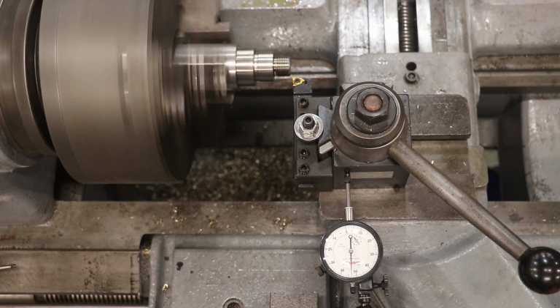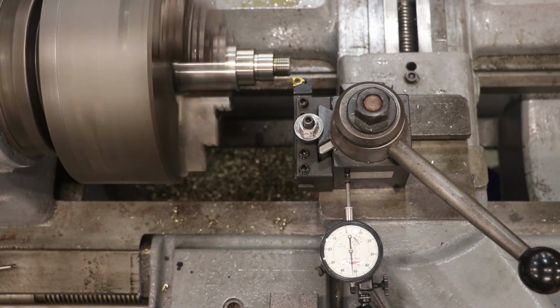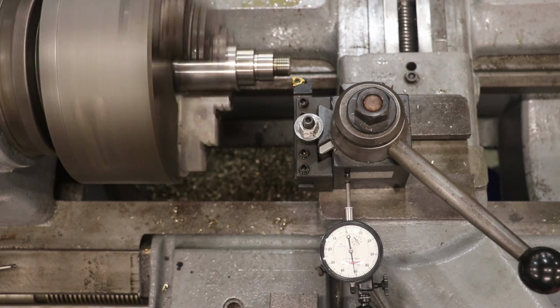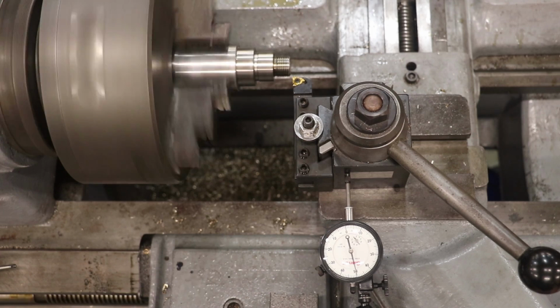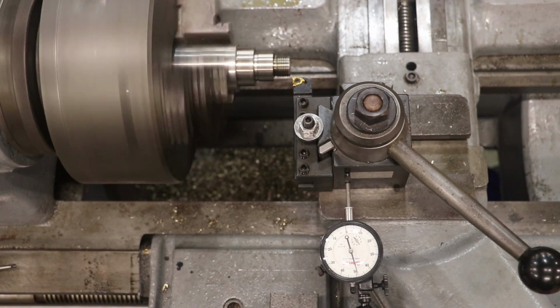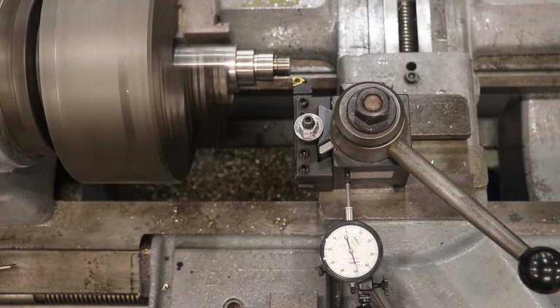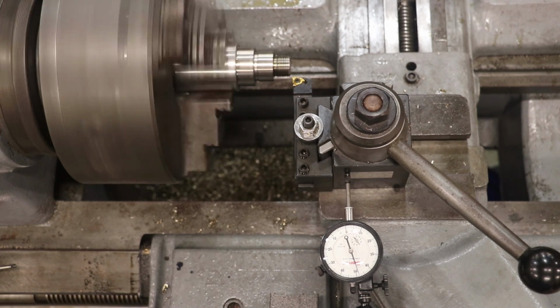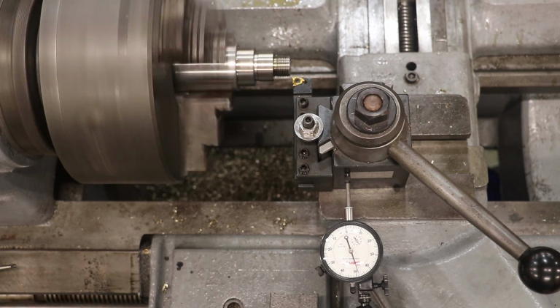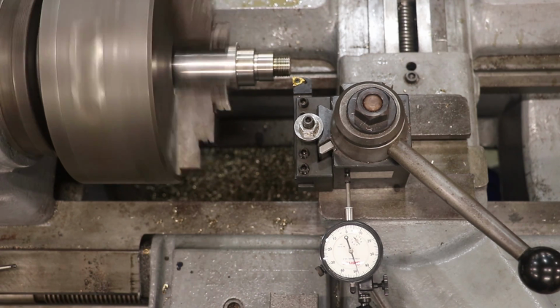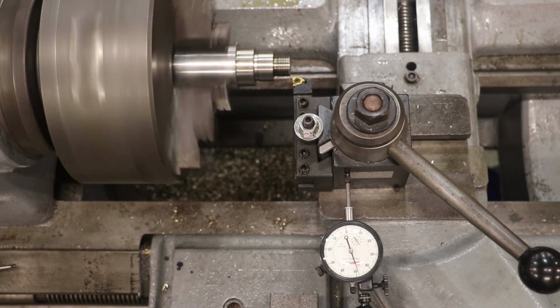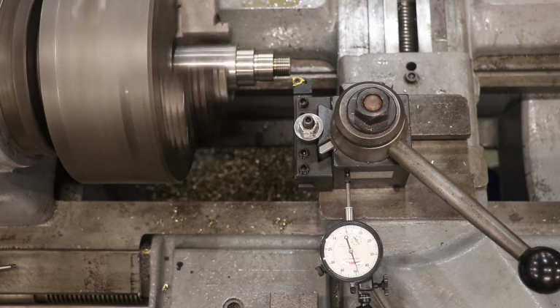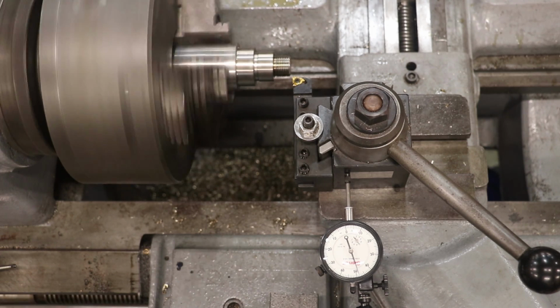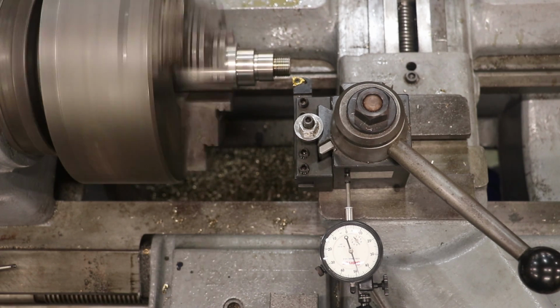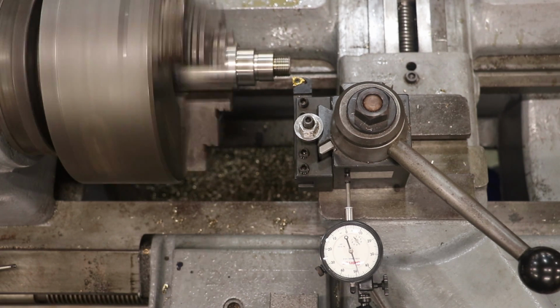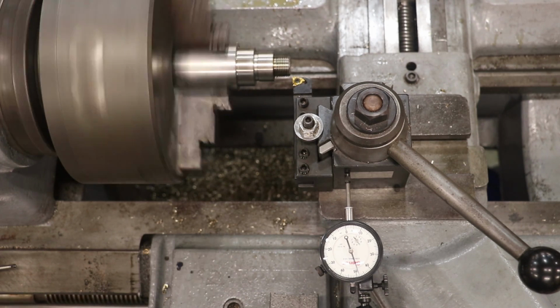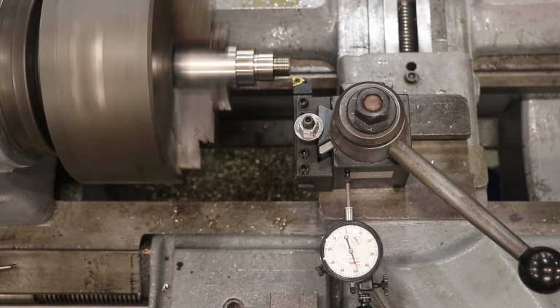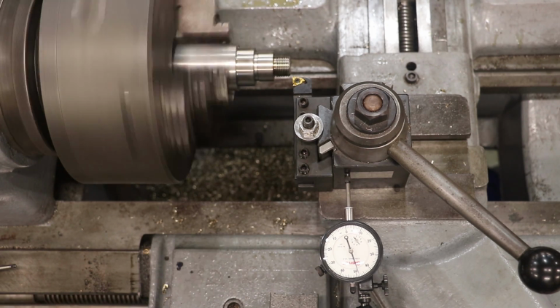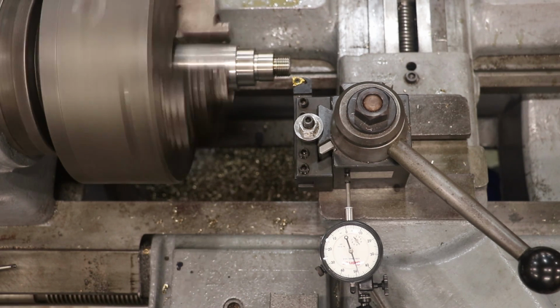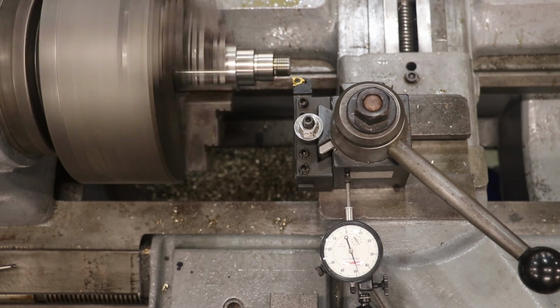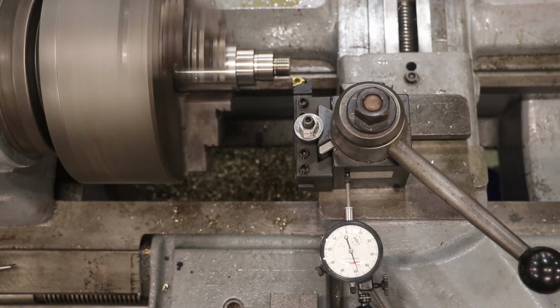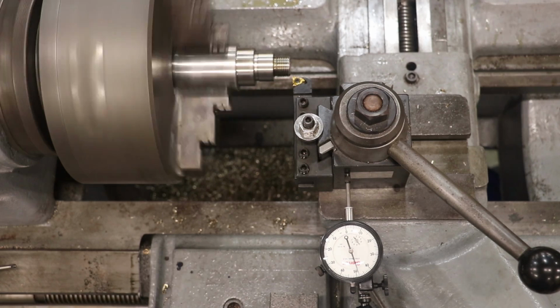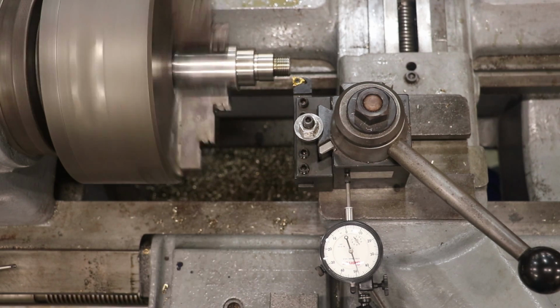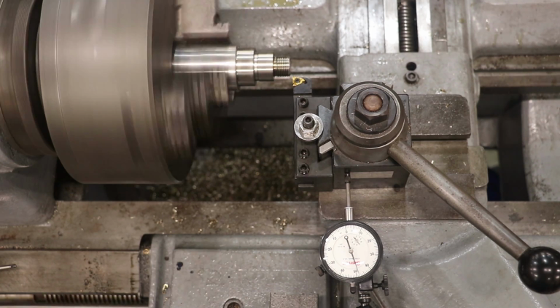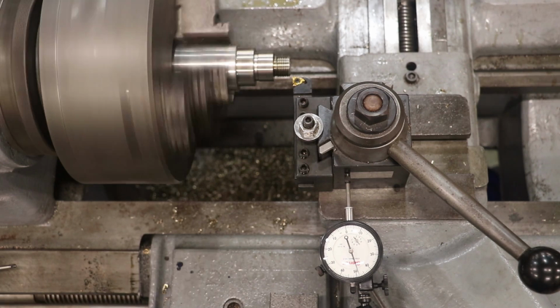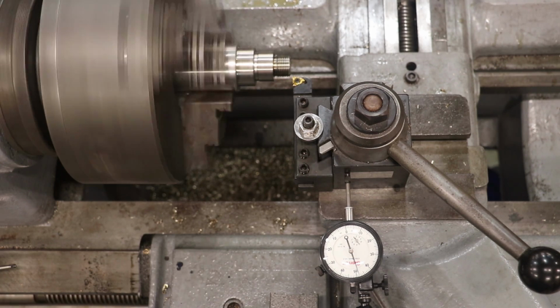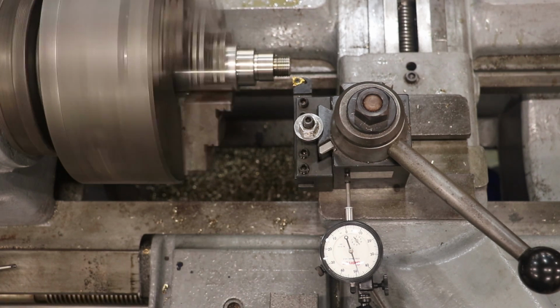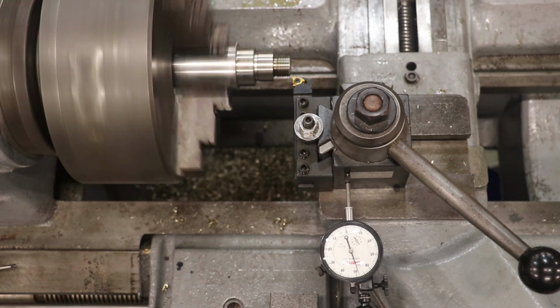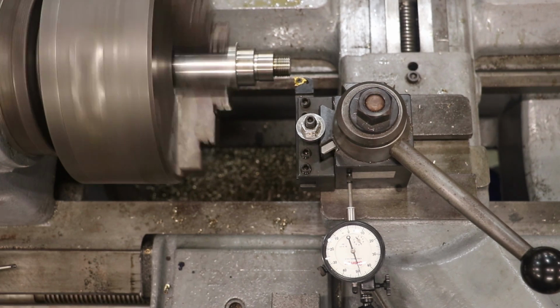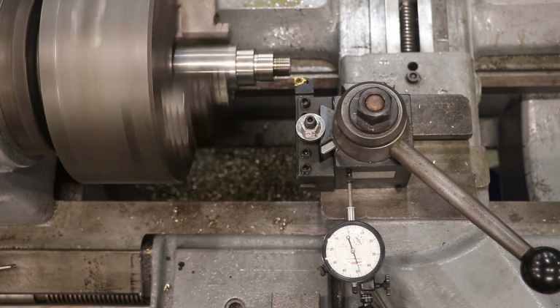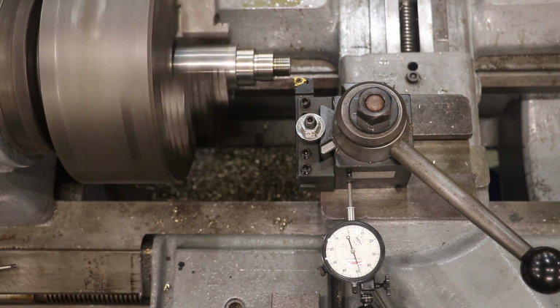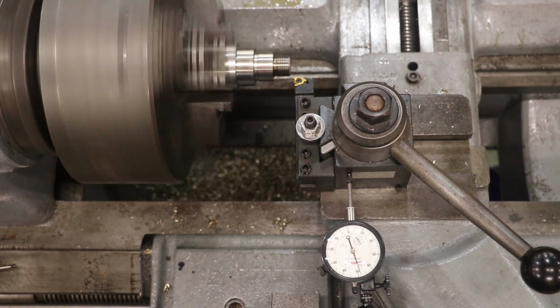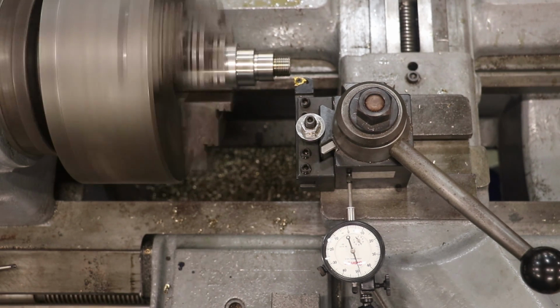So we're crossing 50 thou about right there. I'll tell you what — we're going to cut this fast and we're going to get a measurement on that thread pitch.